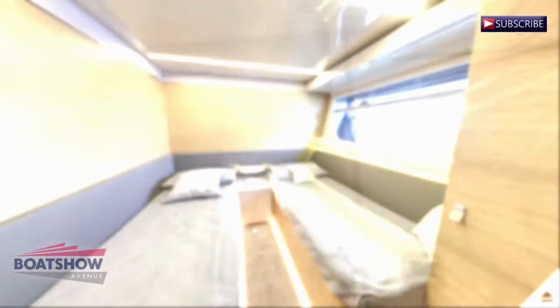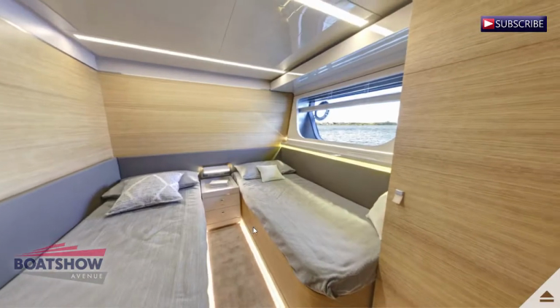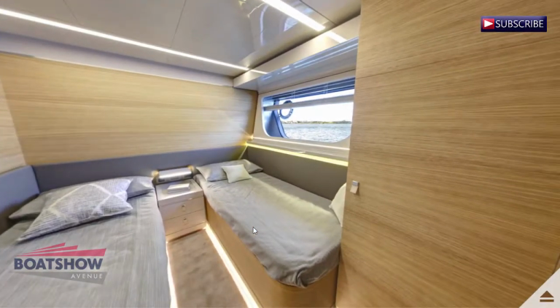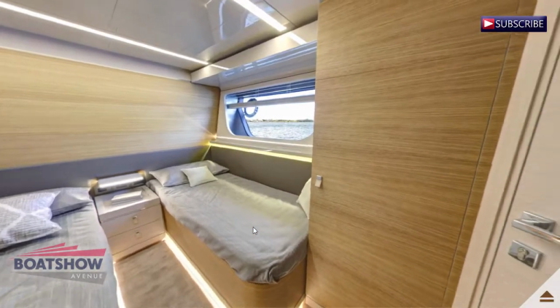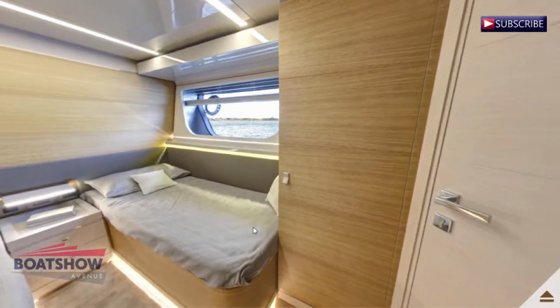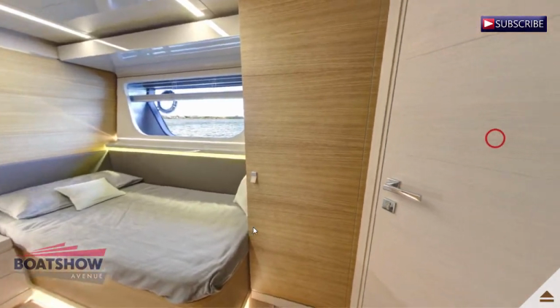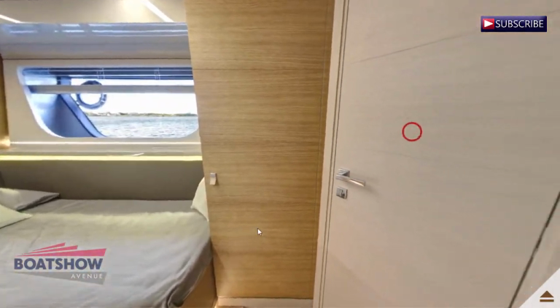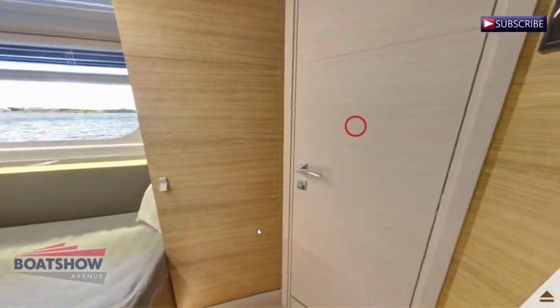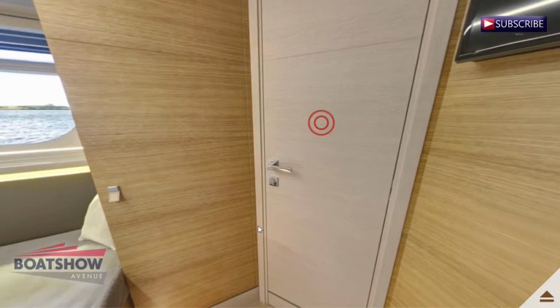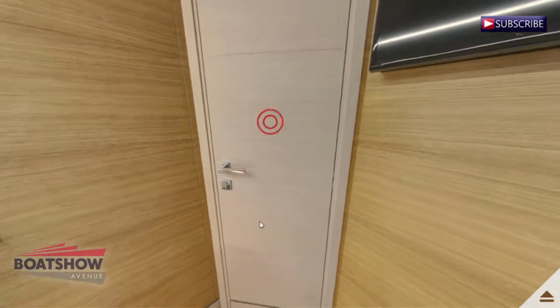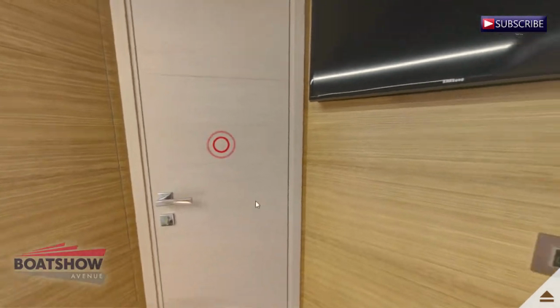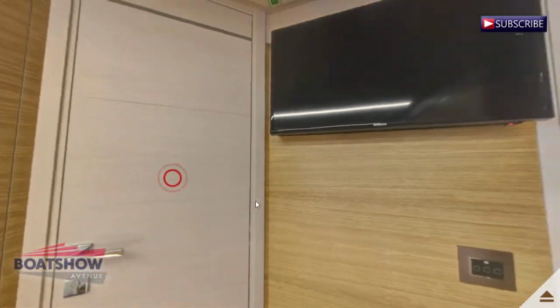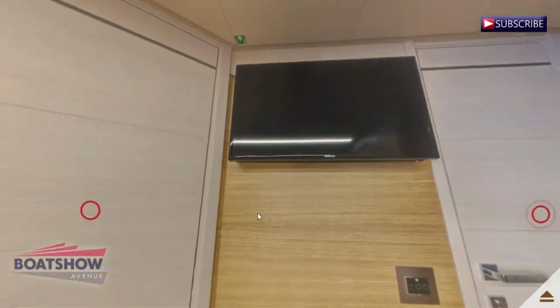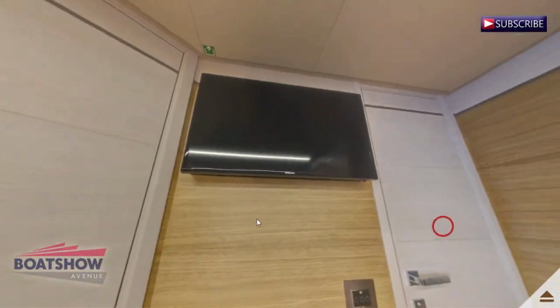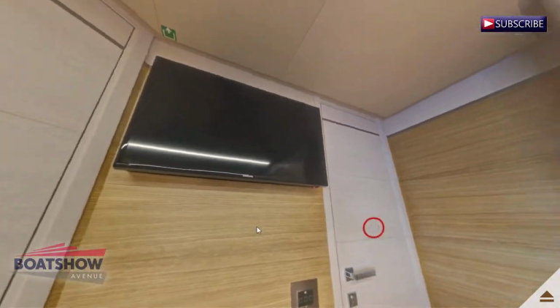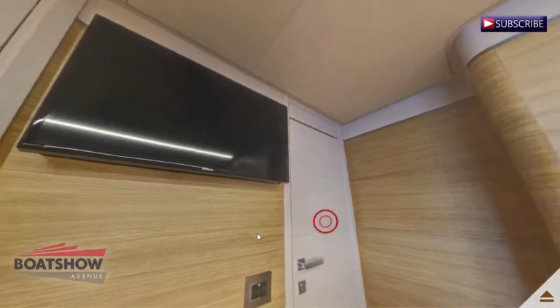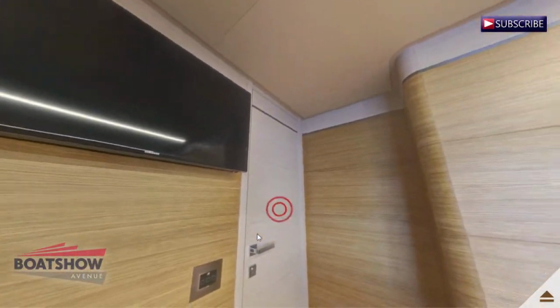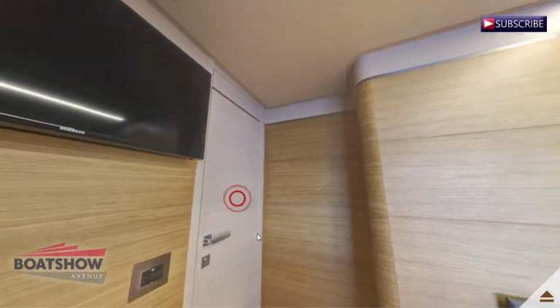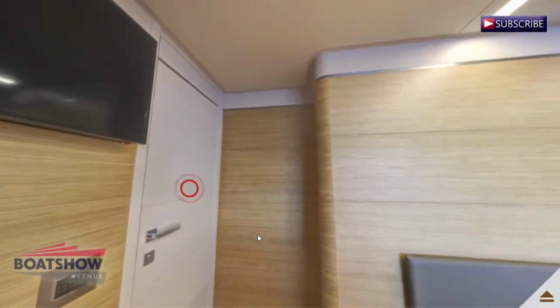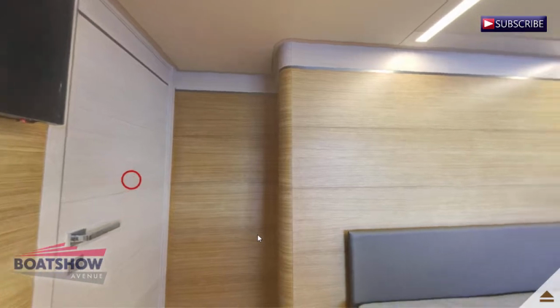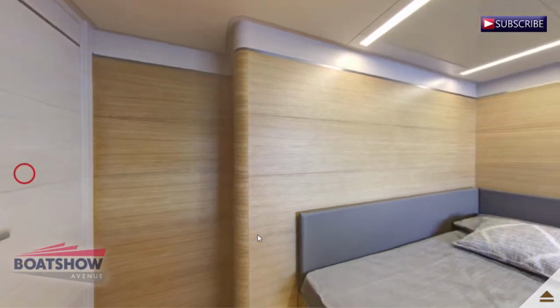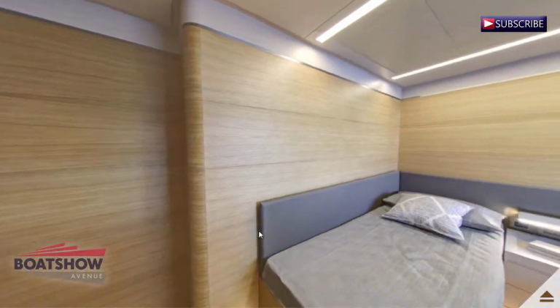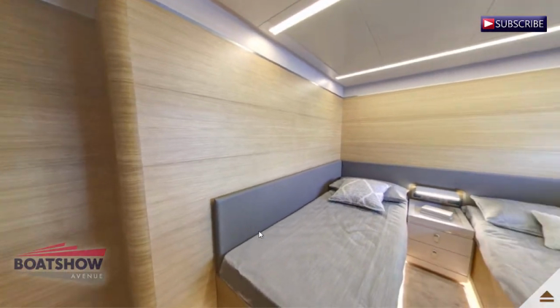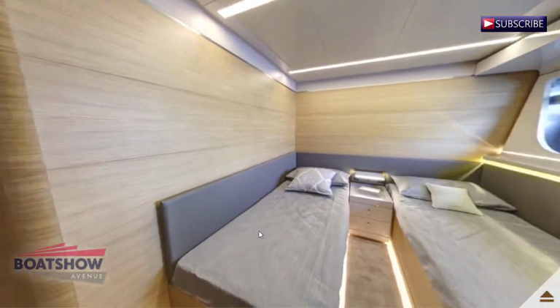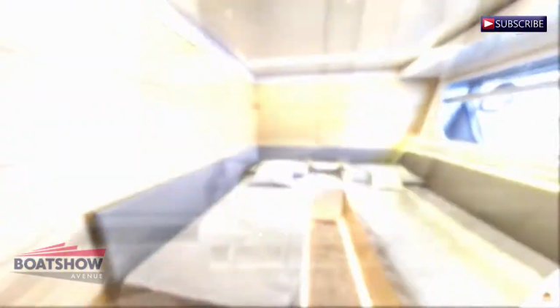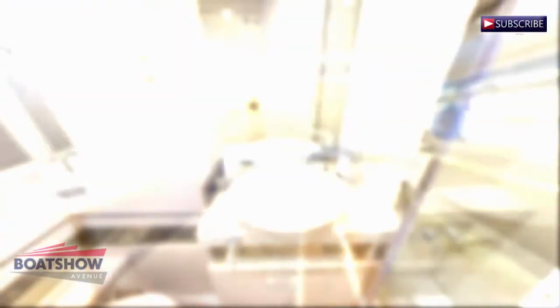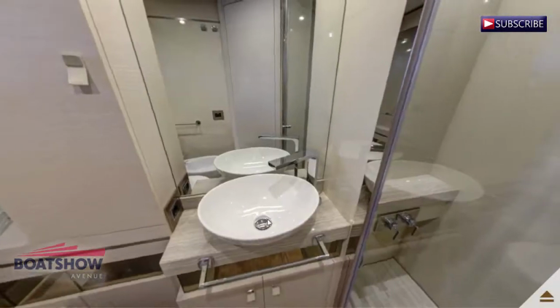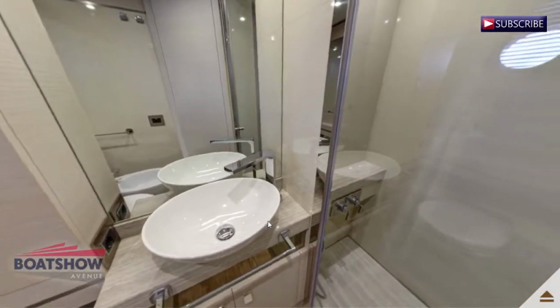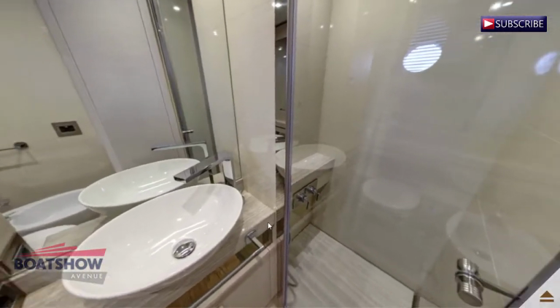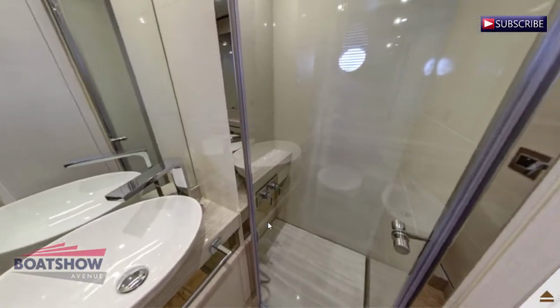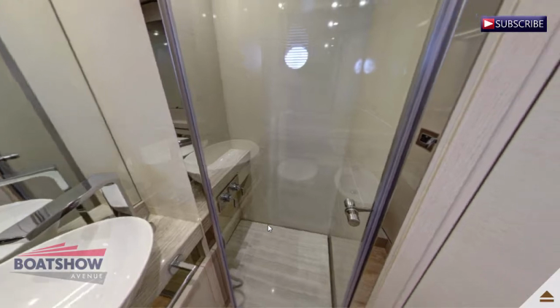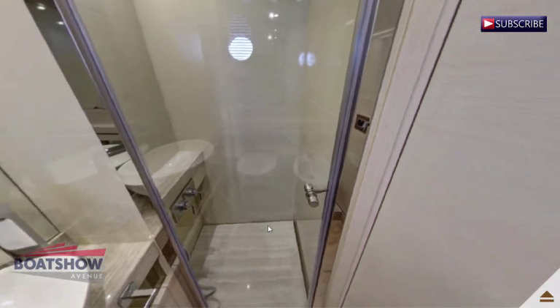Here we have the forward starboard guest cabin. We are now in the forward starboard guest head.